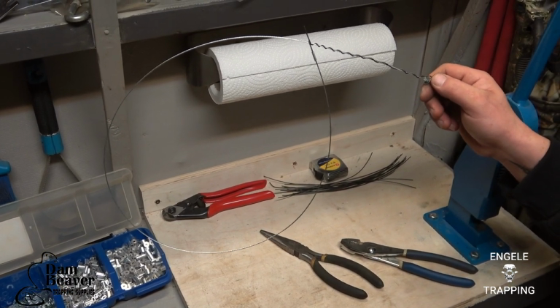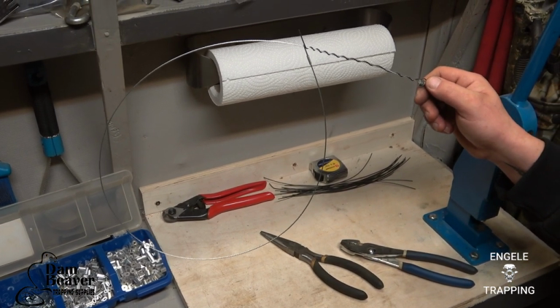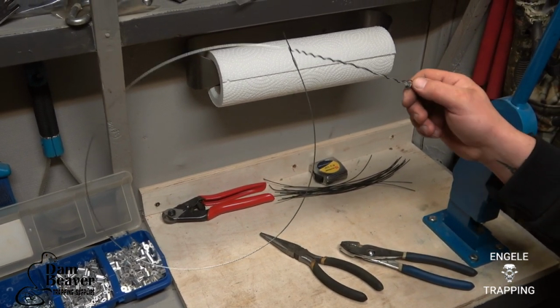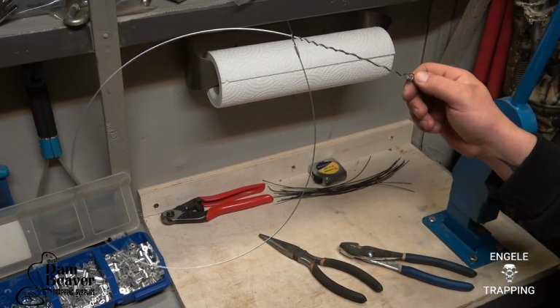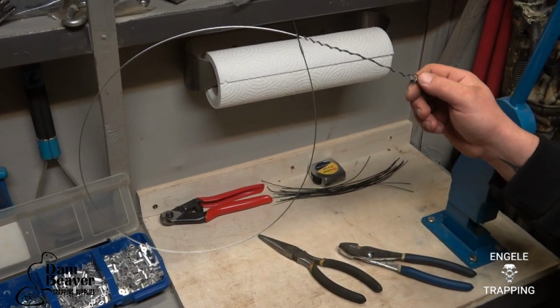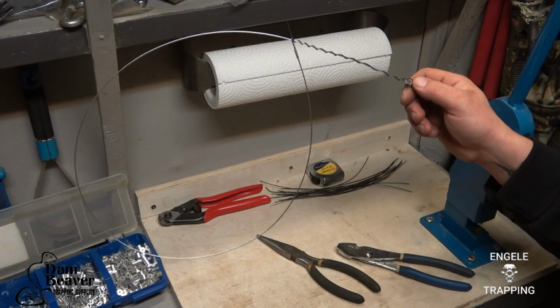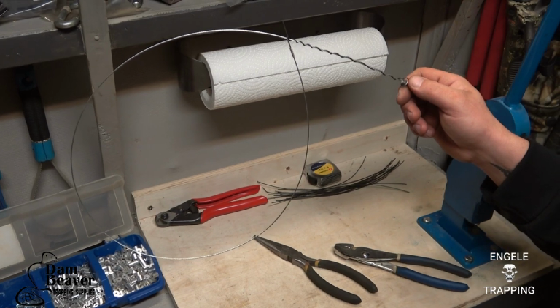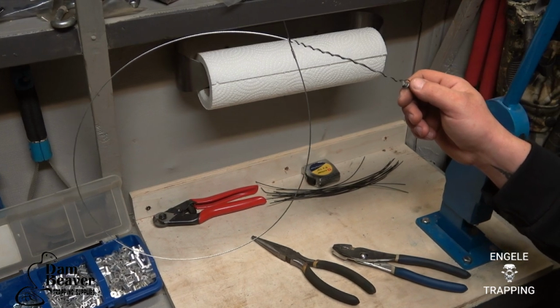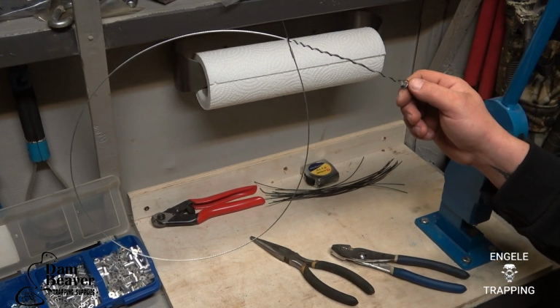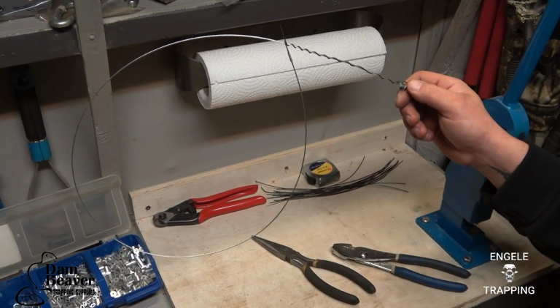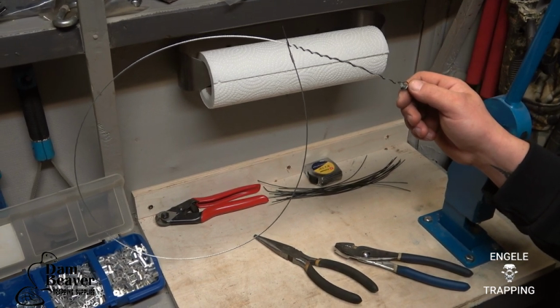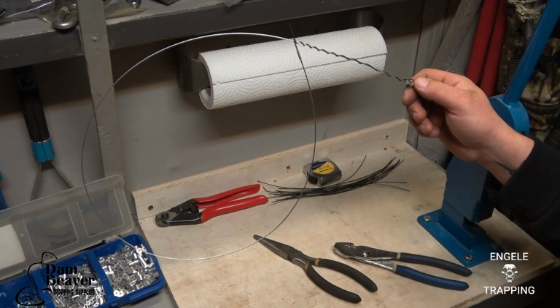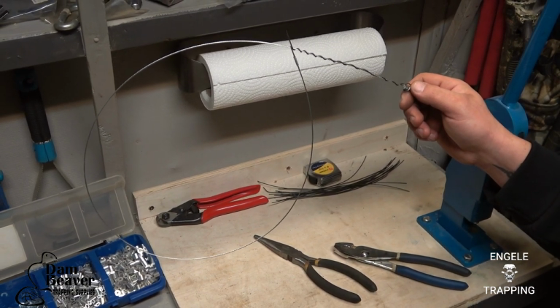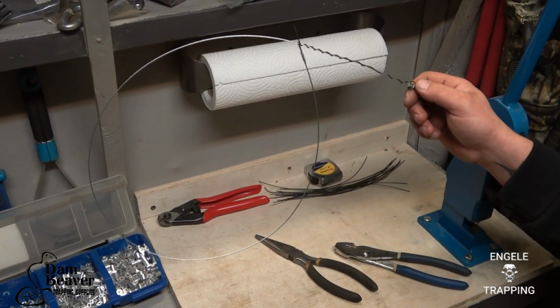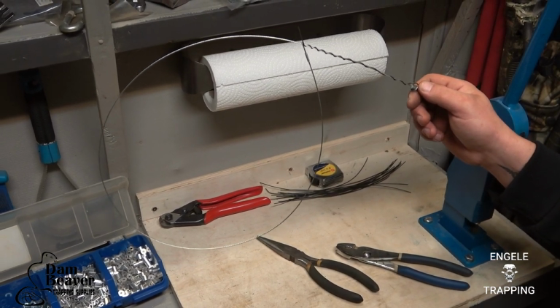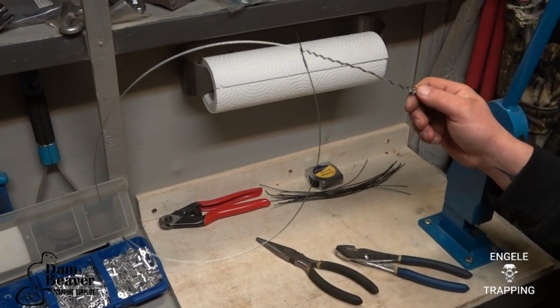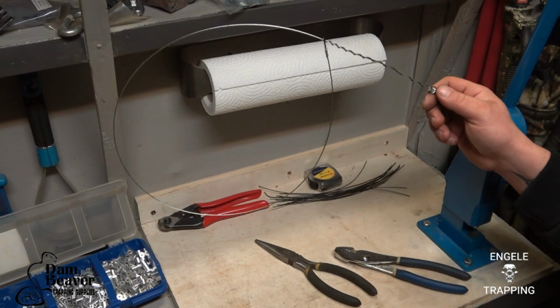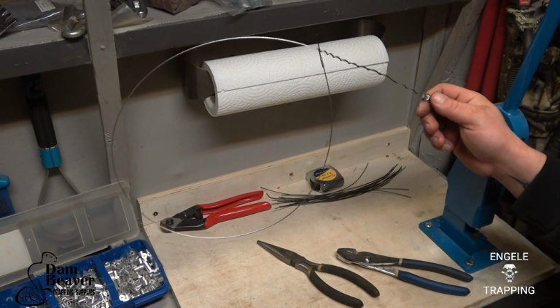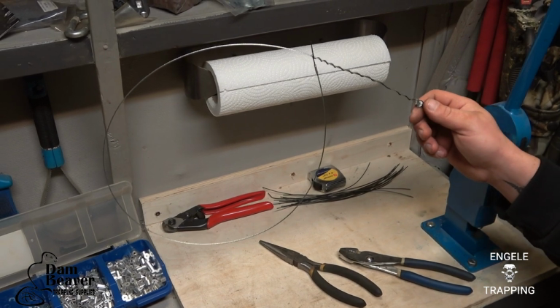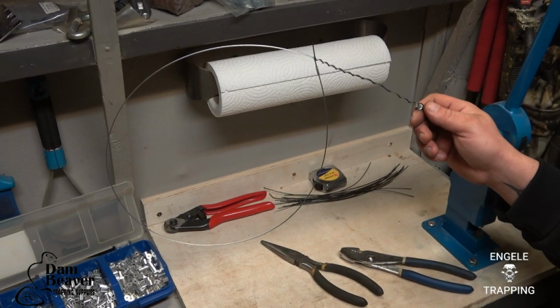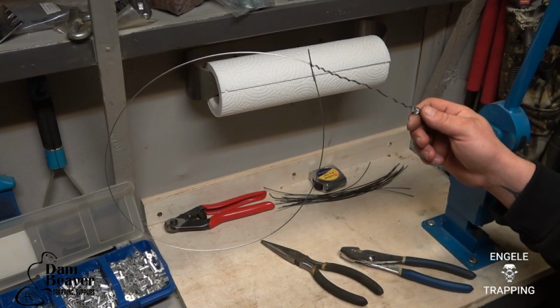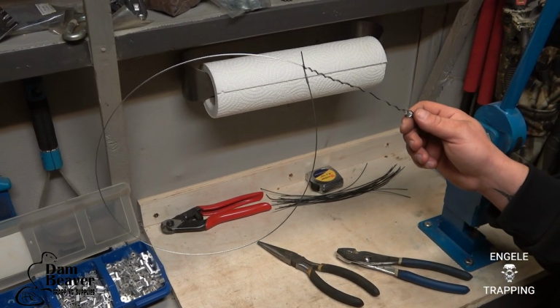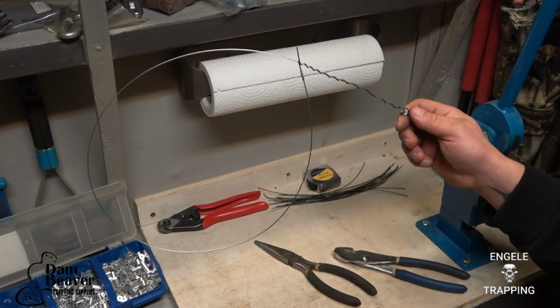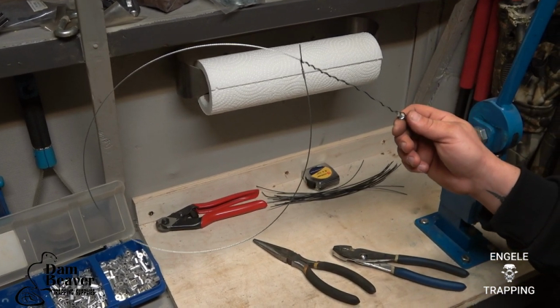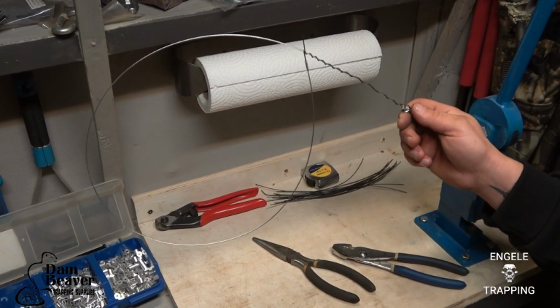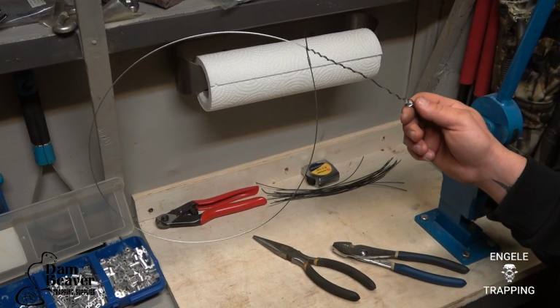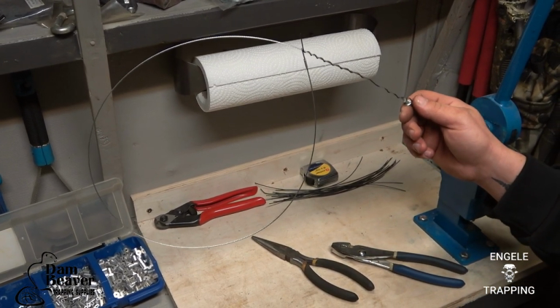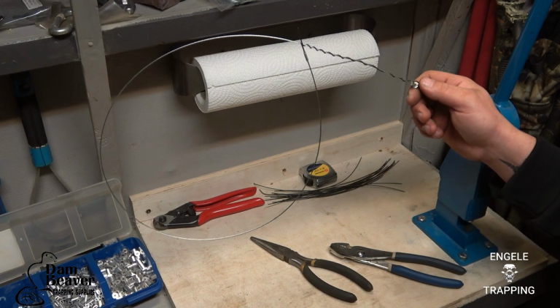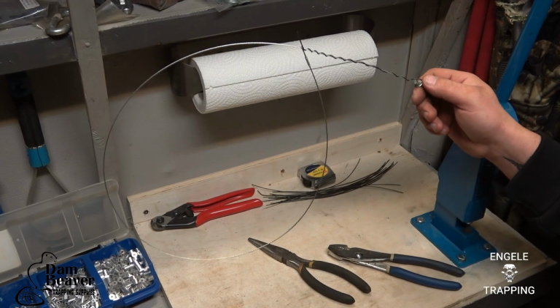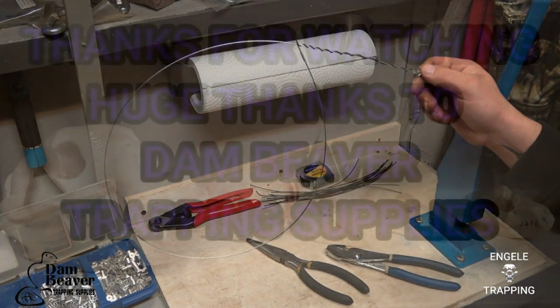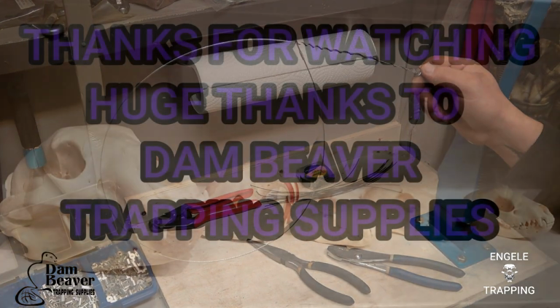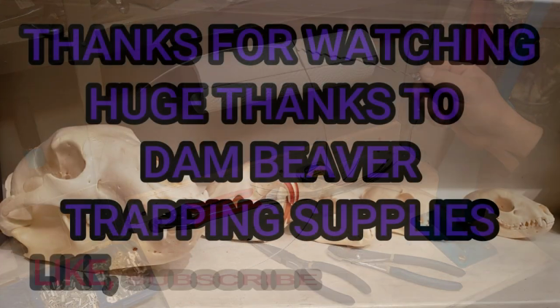I know a lot of guys will just make them like this and just go hang them, and if that works, great. I just thought I'd make a quick video and show you guys how to make a replacement snare for your power ram.